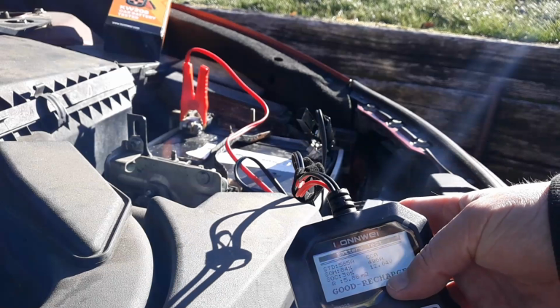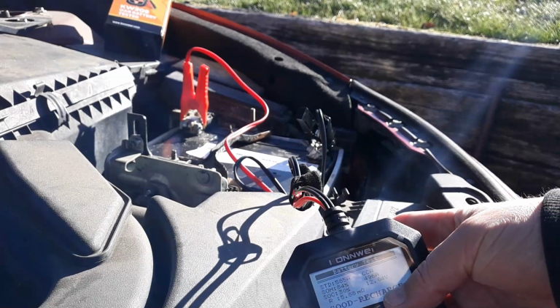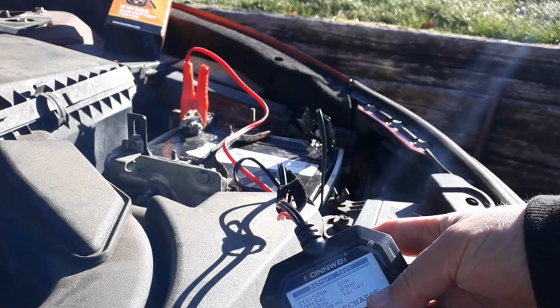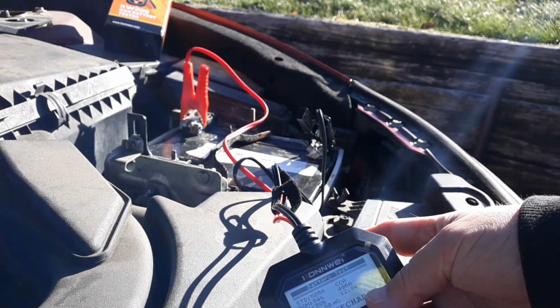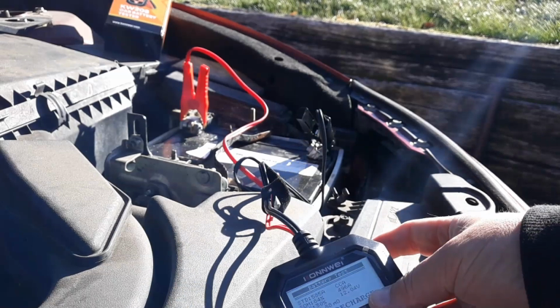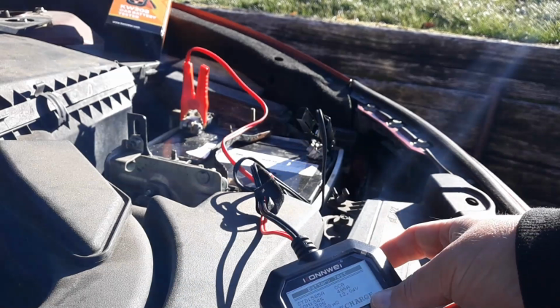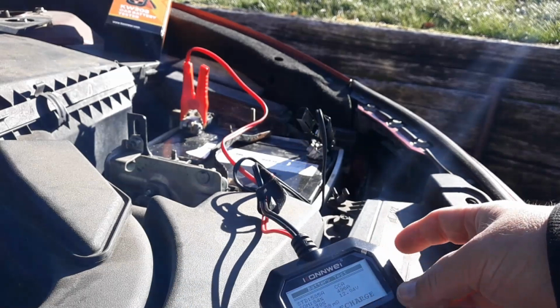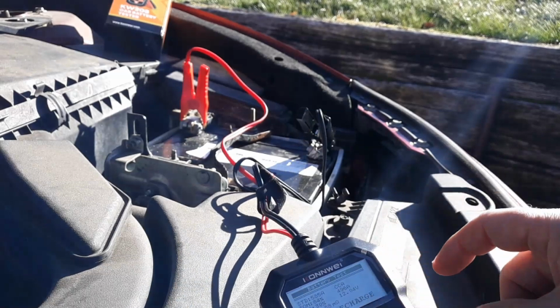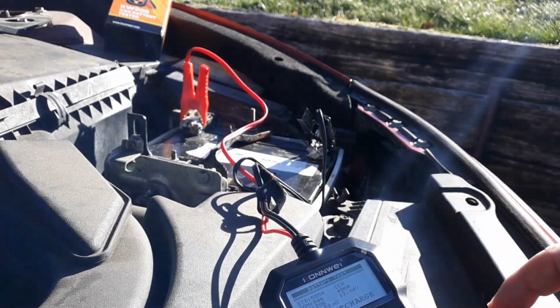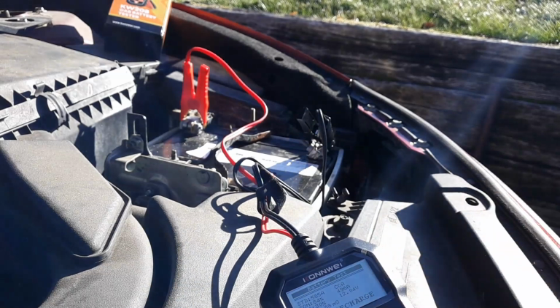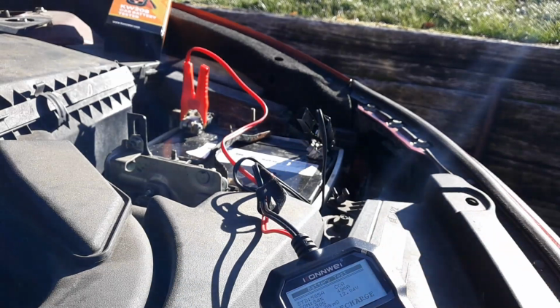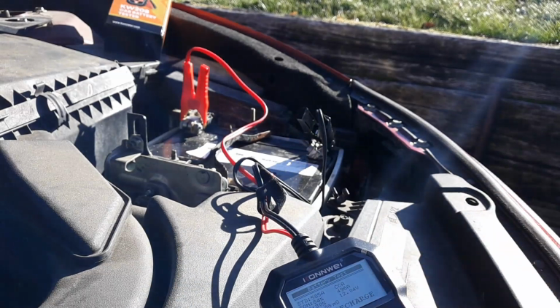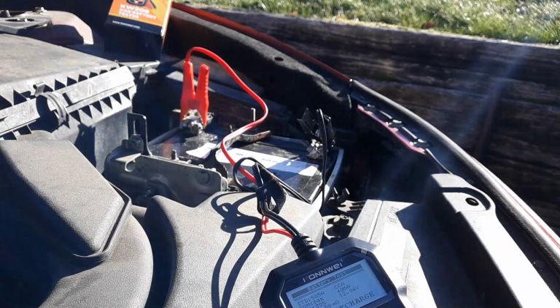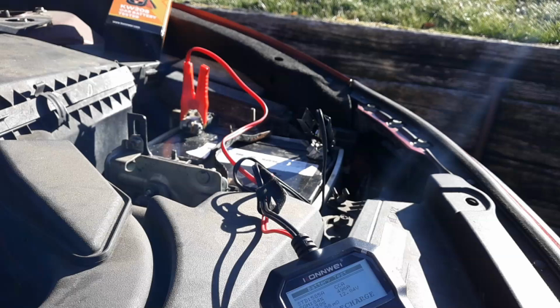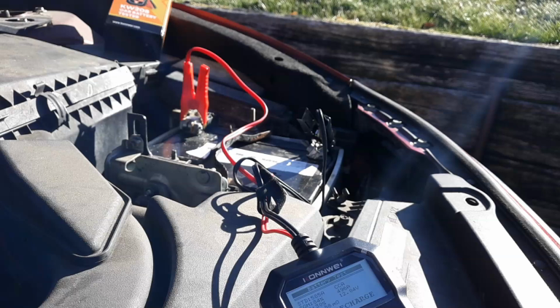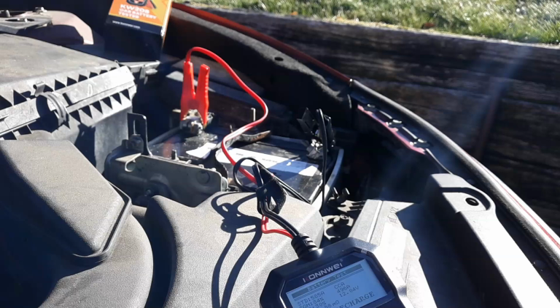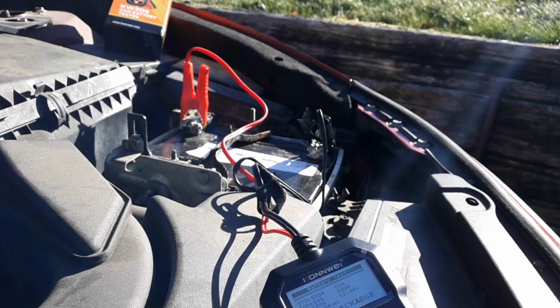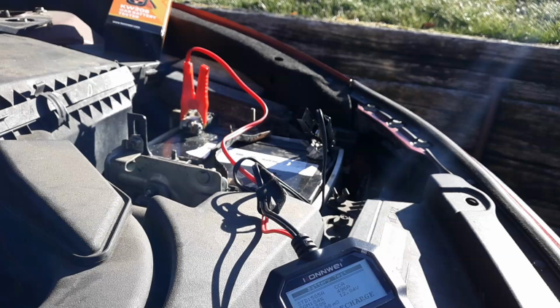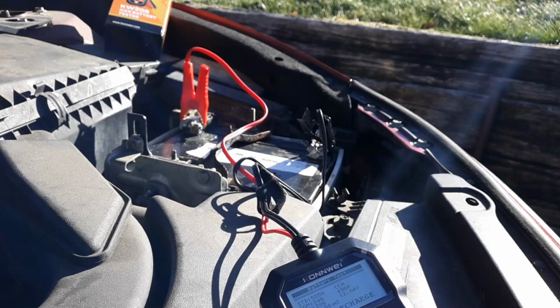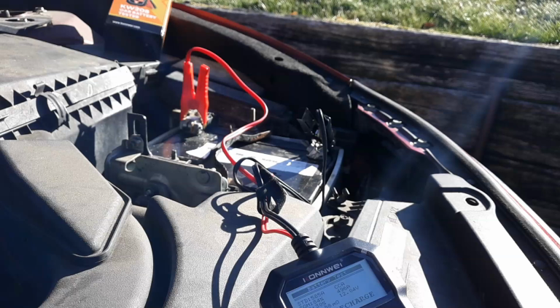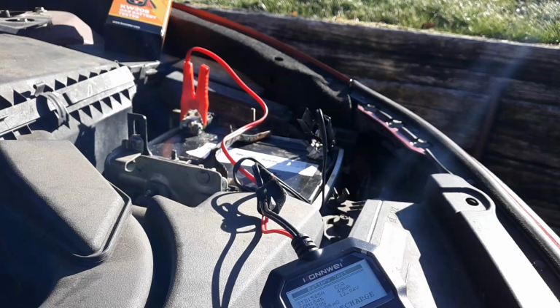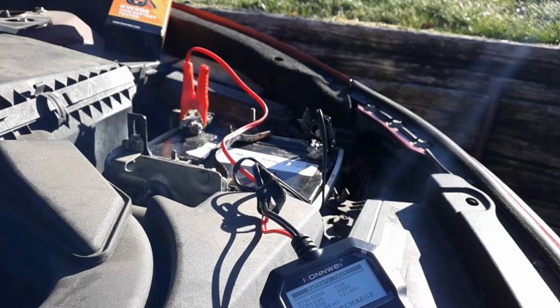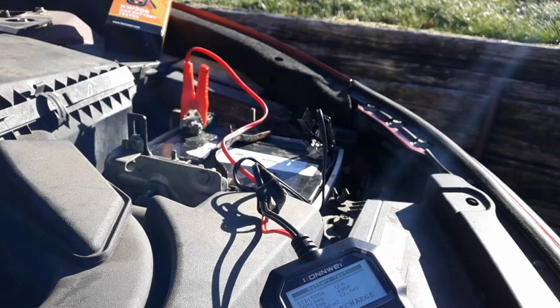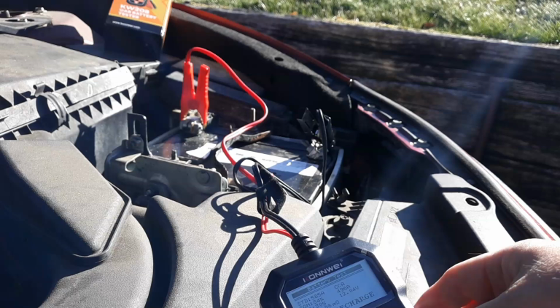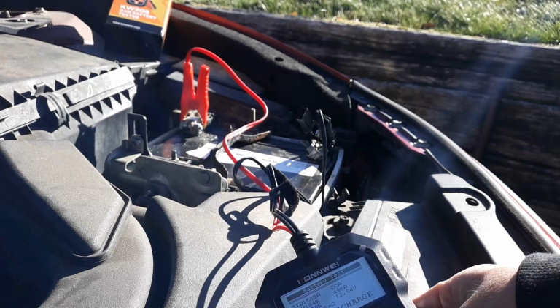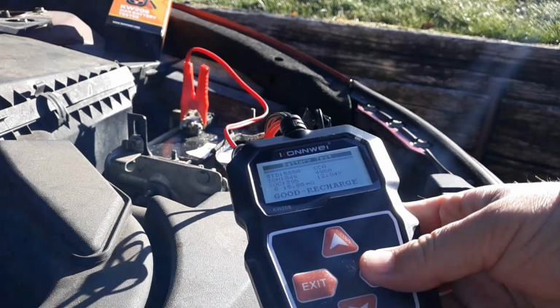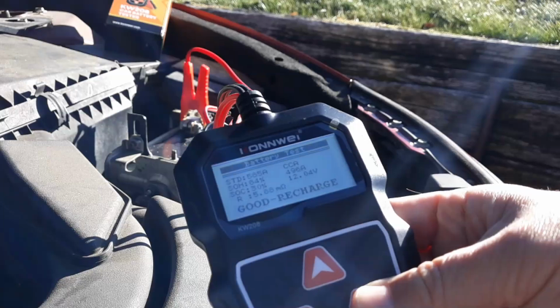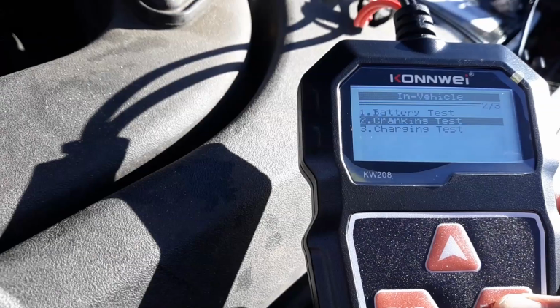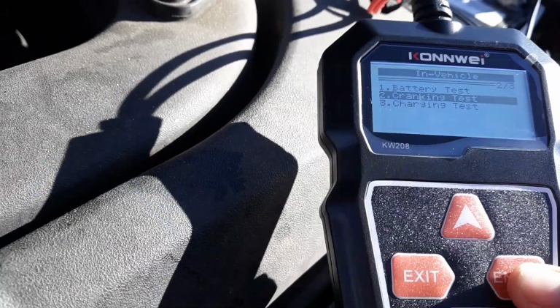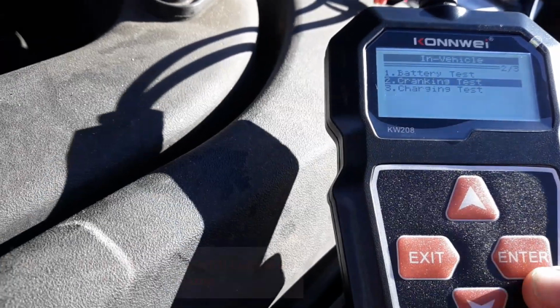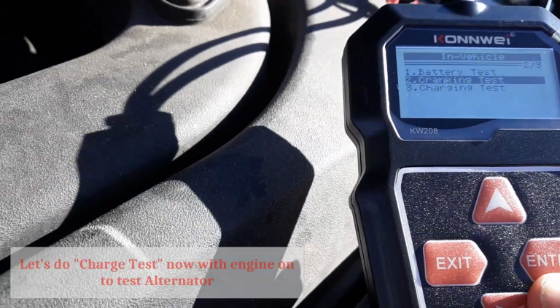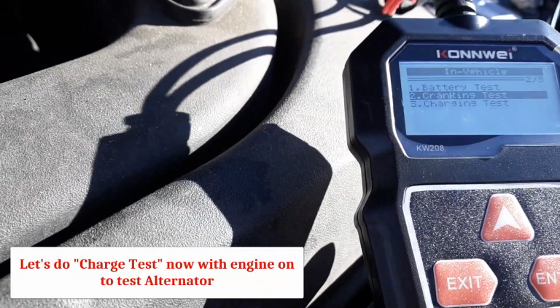When I turn the car on, it should go up to 13.5 to 14.5 volts. I'll click enter and do the charge test.